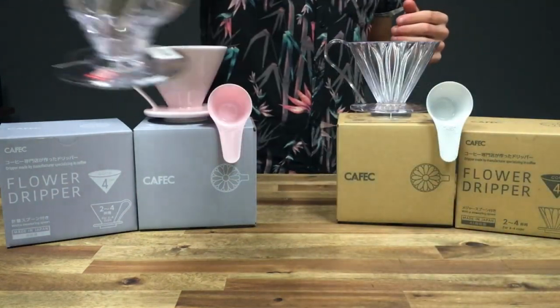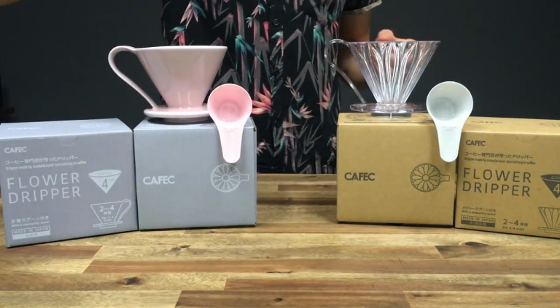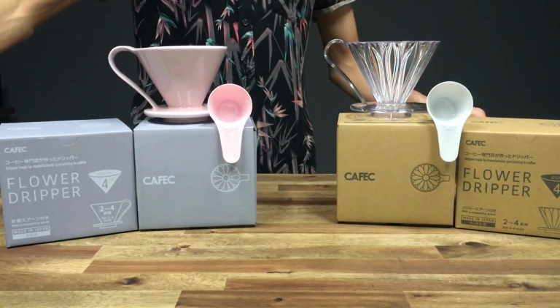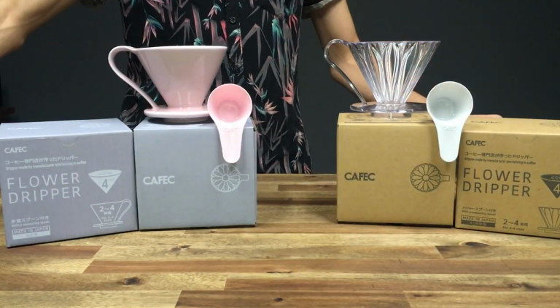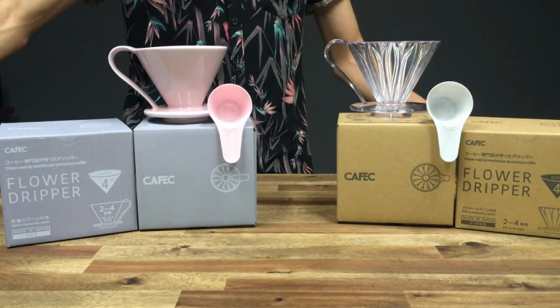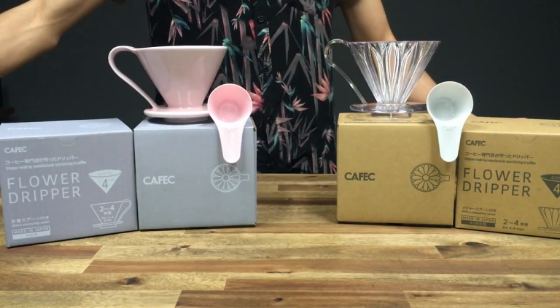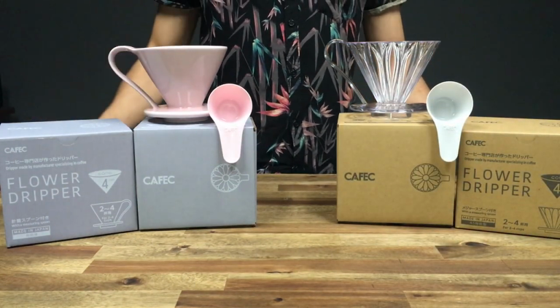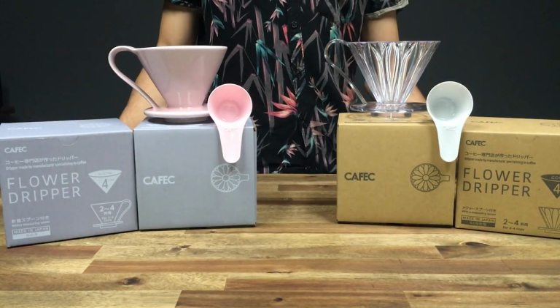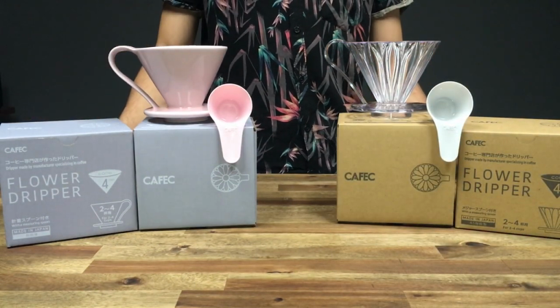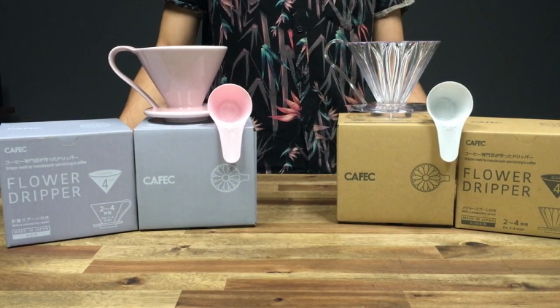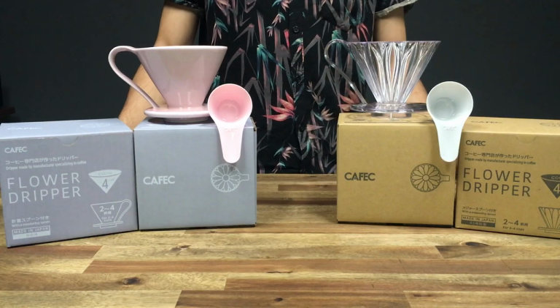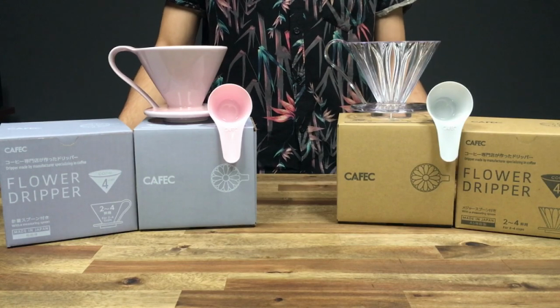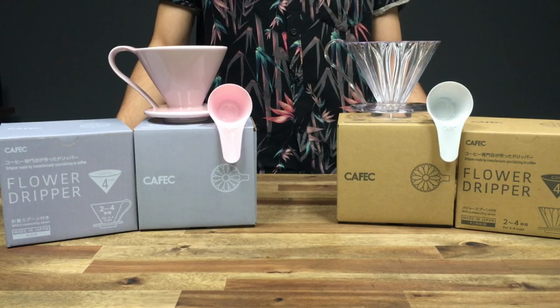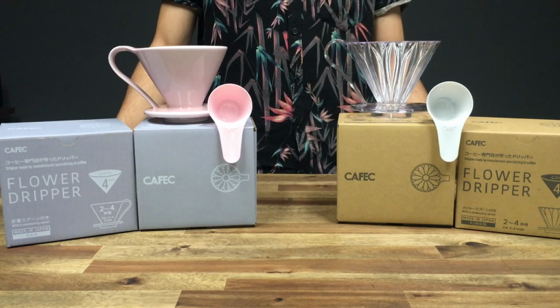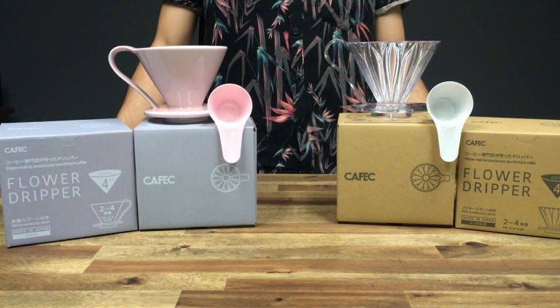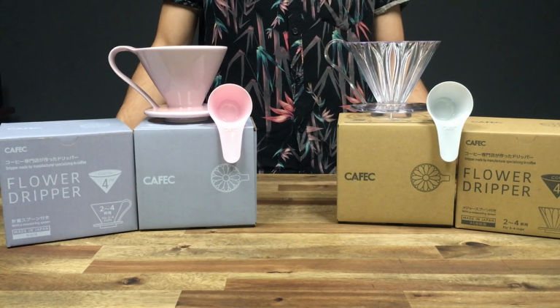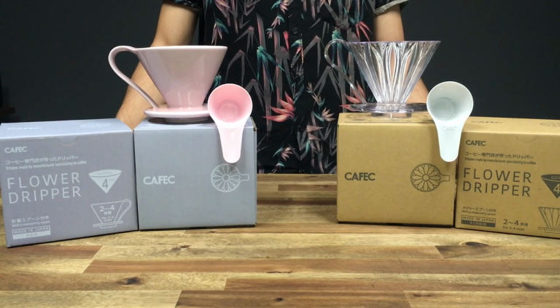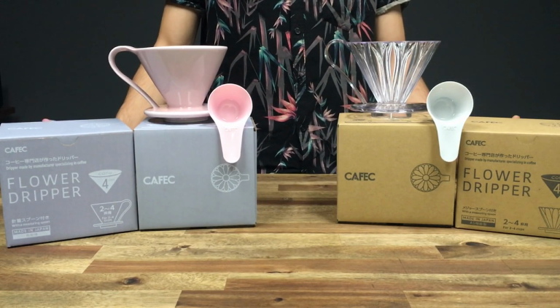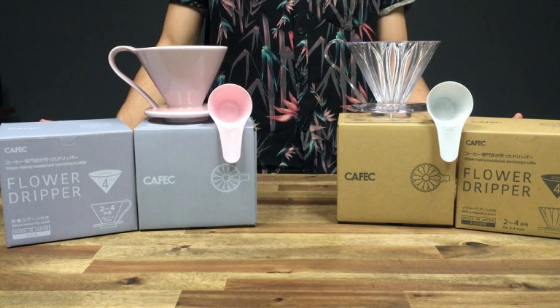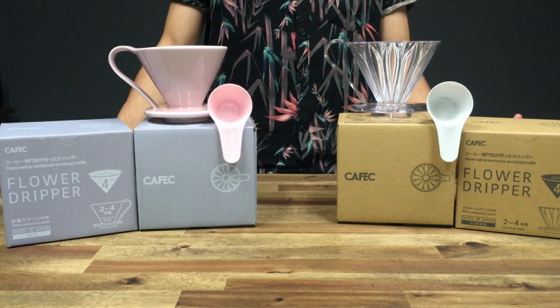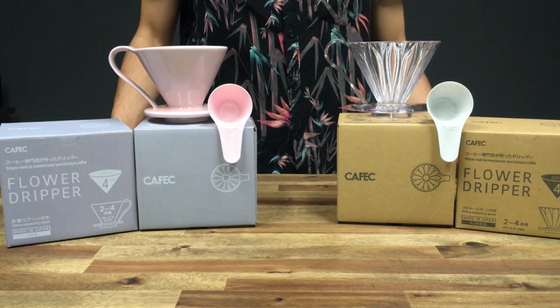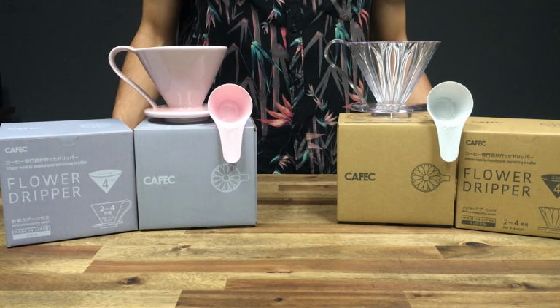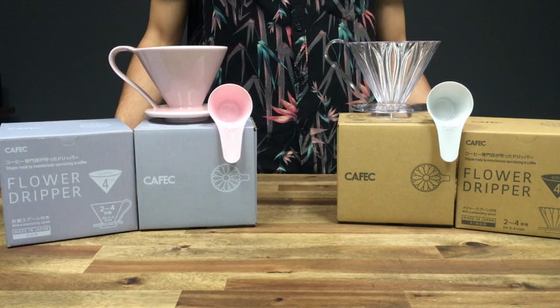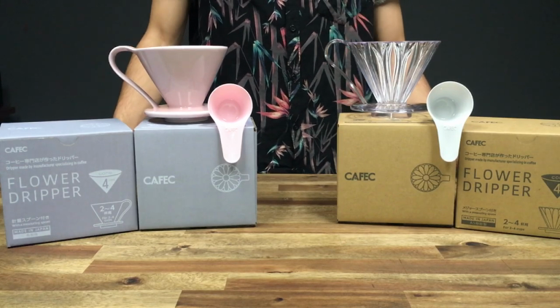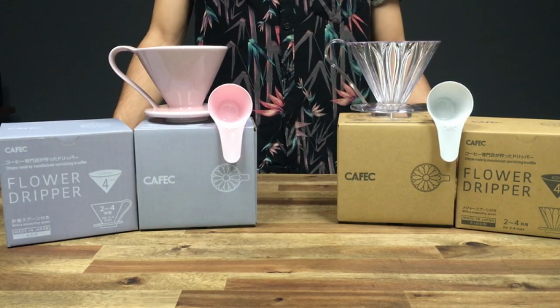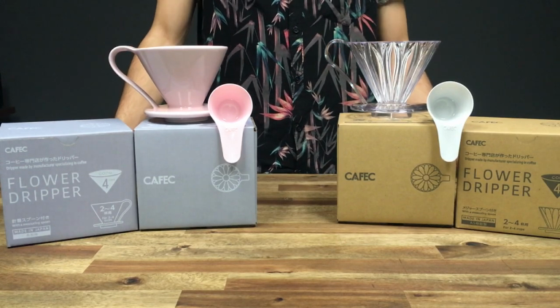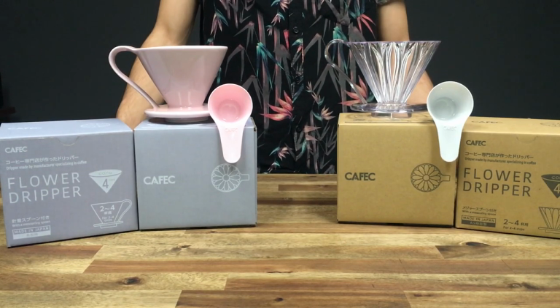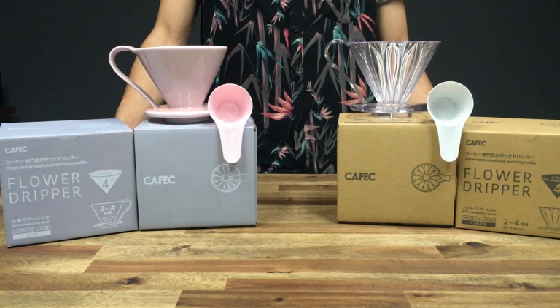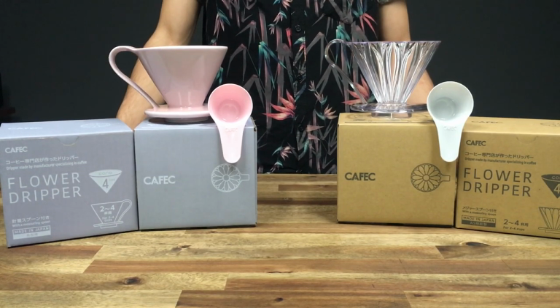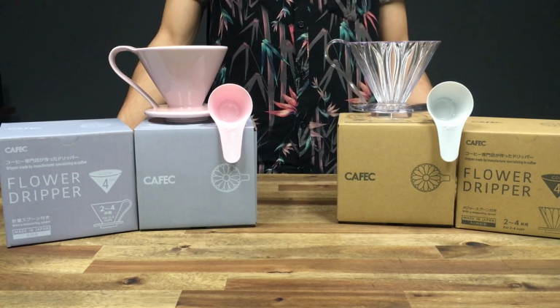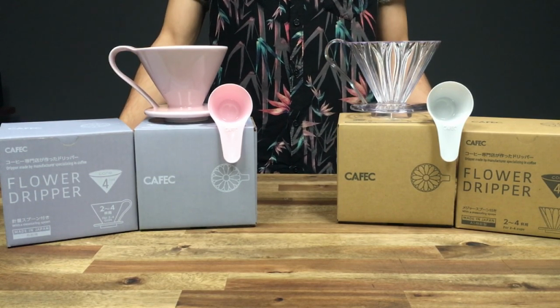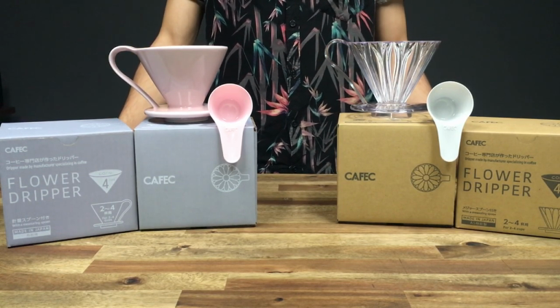Check out our website for more details. If you're interested in the filters as well, we'll have those listed. If you have any questions, feel free to drop us a comment. If you liked this video, give it a quick thumbs up — thanks so much for watching and we'll see you next time.